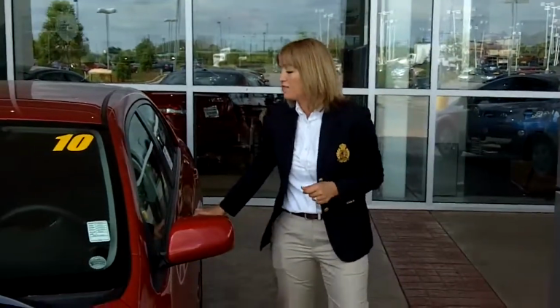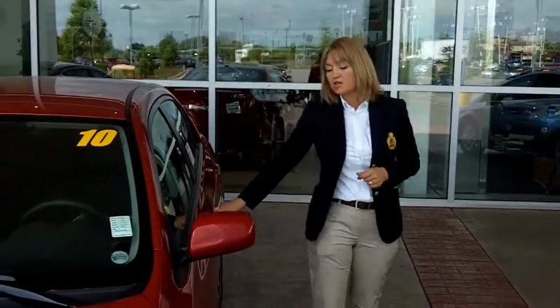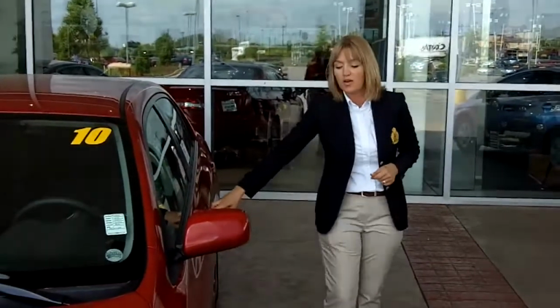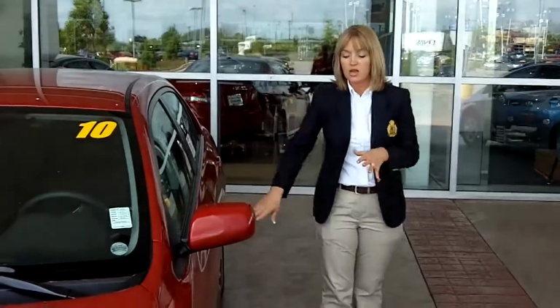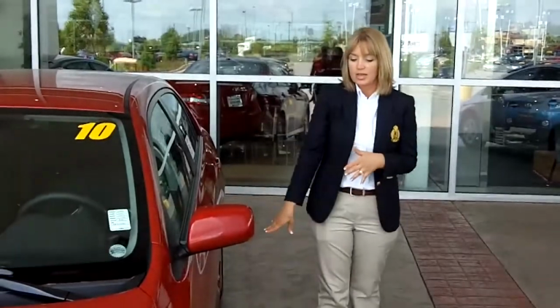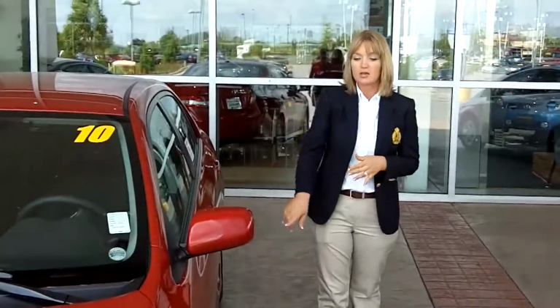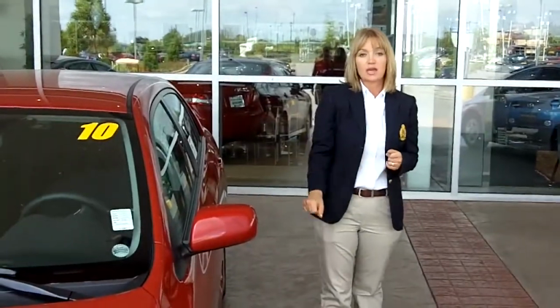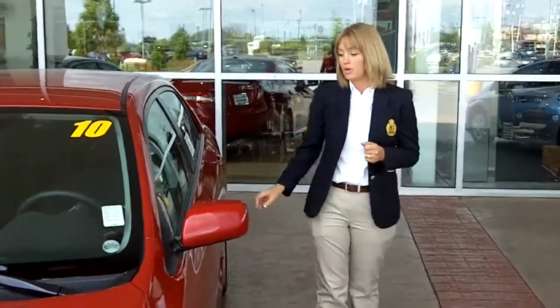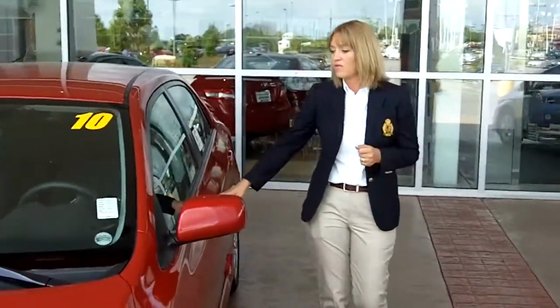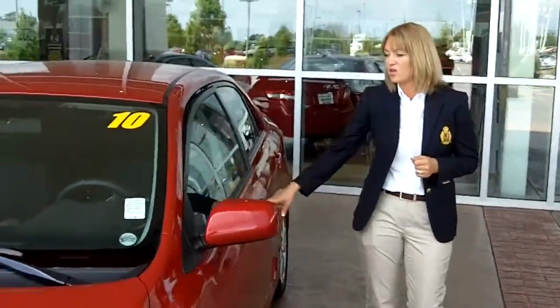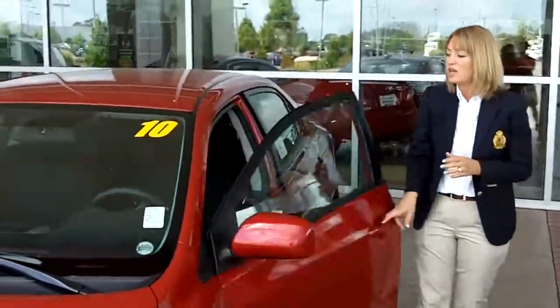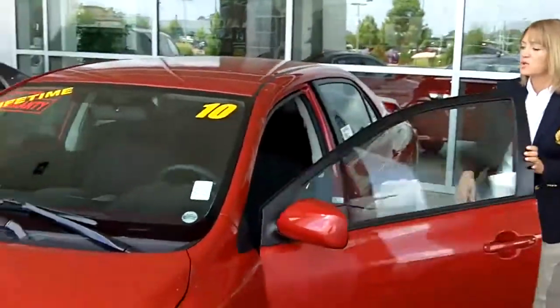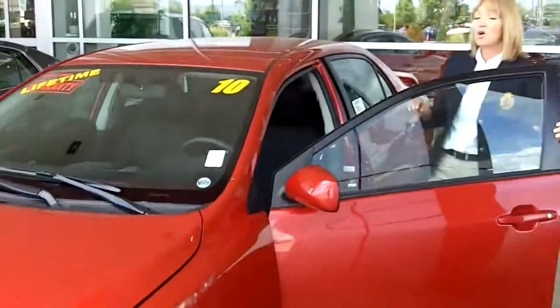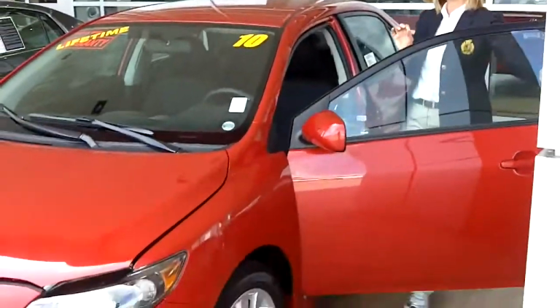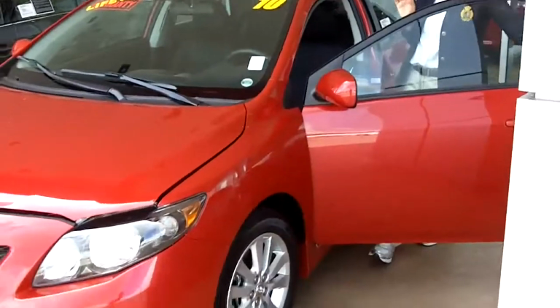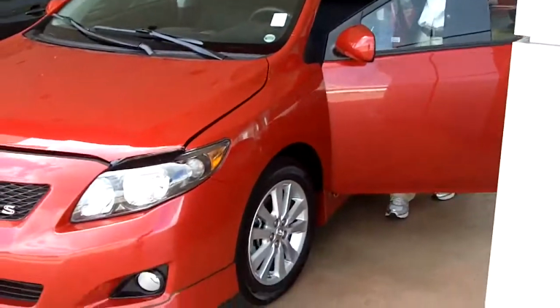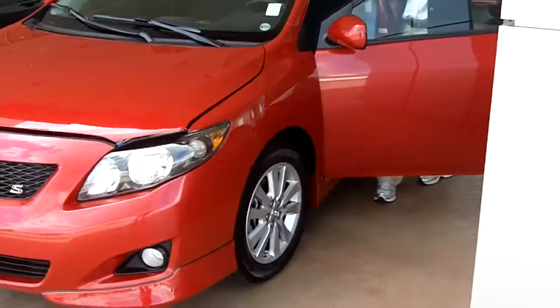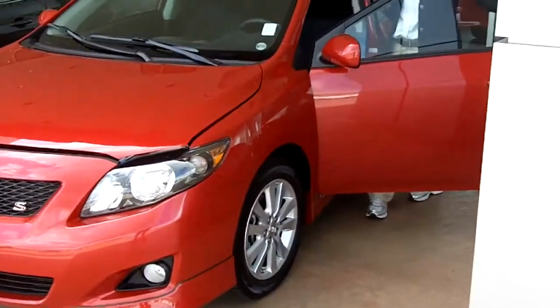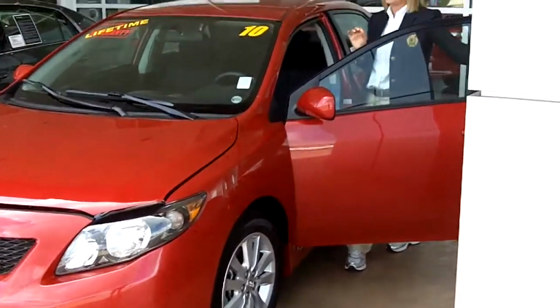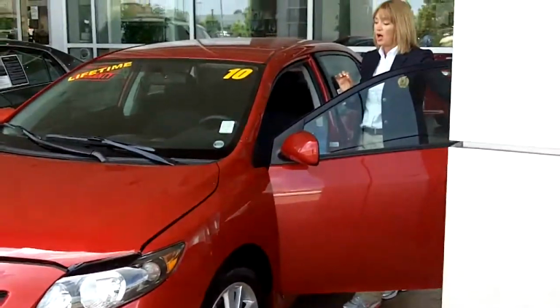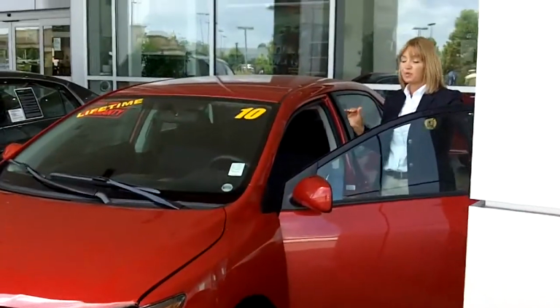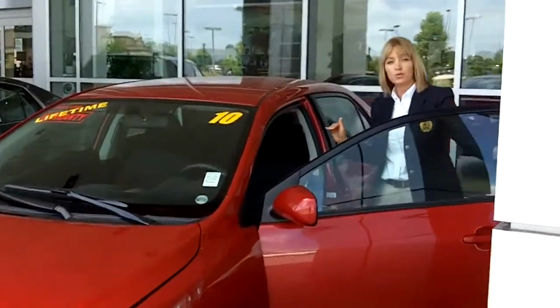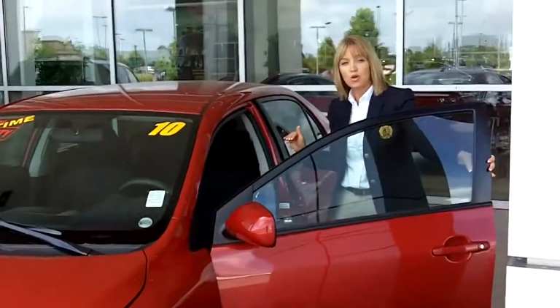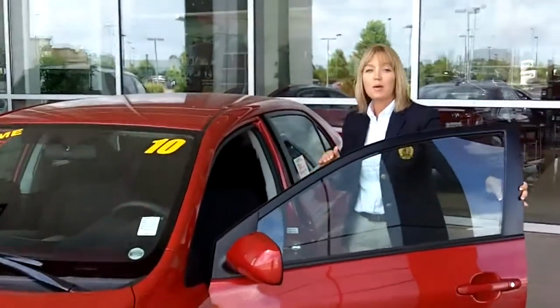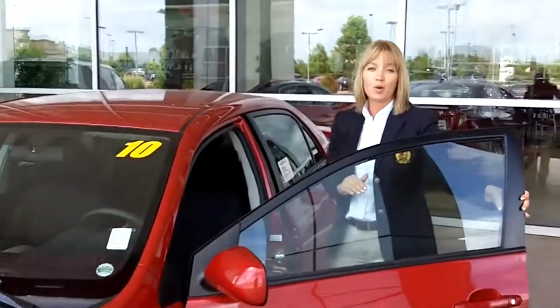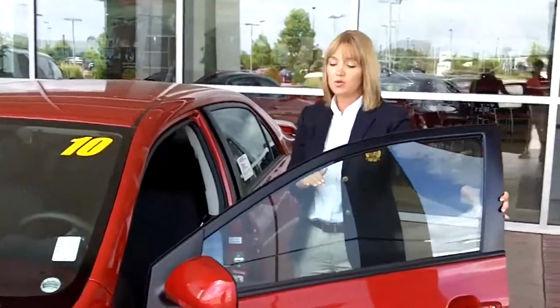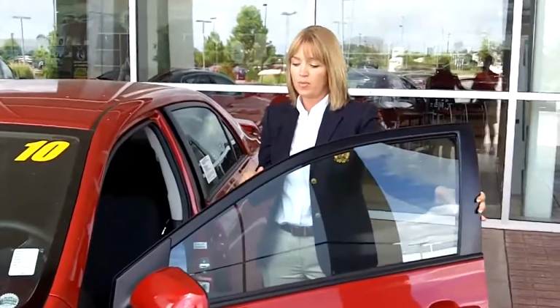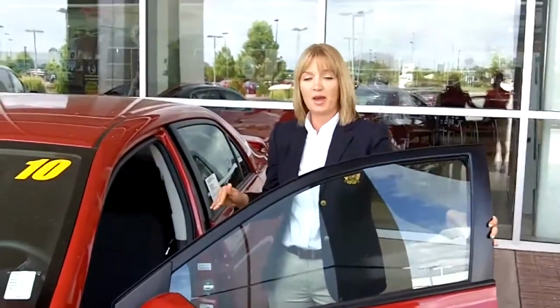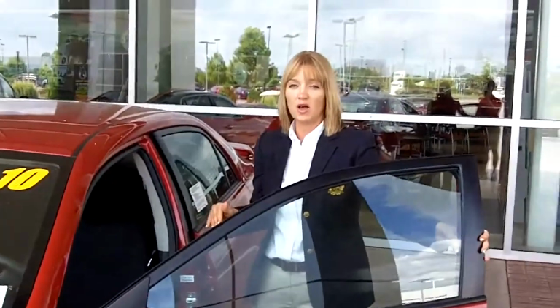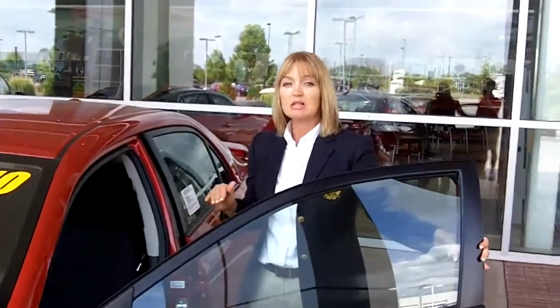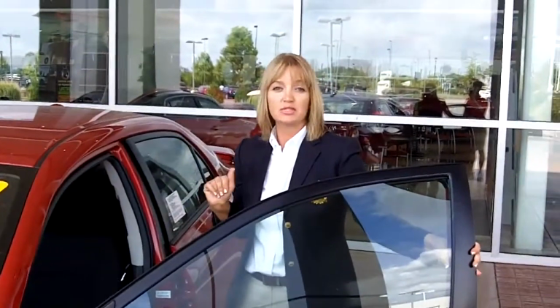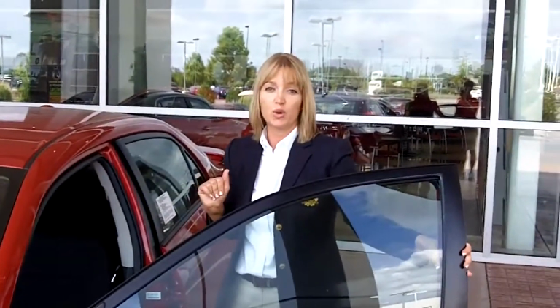This particular model has an underbody kit as well as alloy wheels on the vehicle. All Corollas come with a standard iPod hookup. This one has cruise control, power windows, power mirrors, power locks — lots of standard equipment.